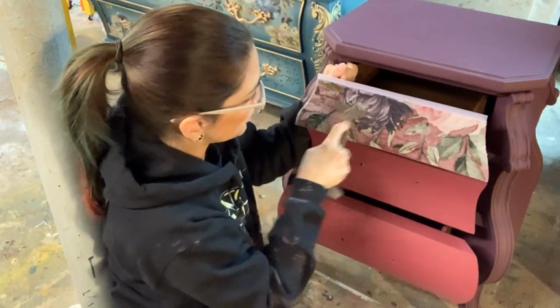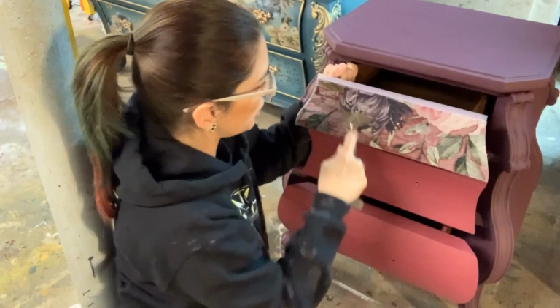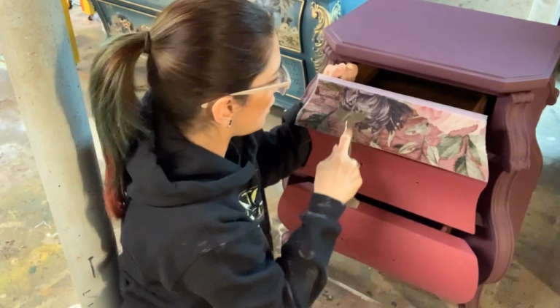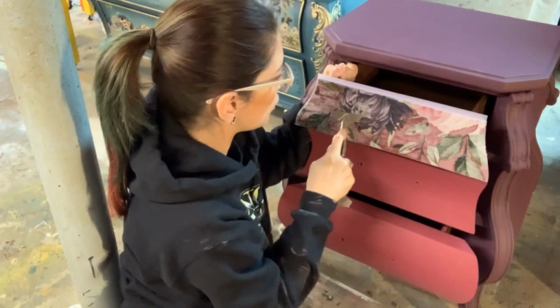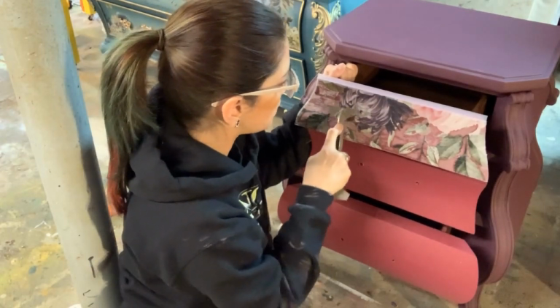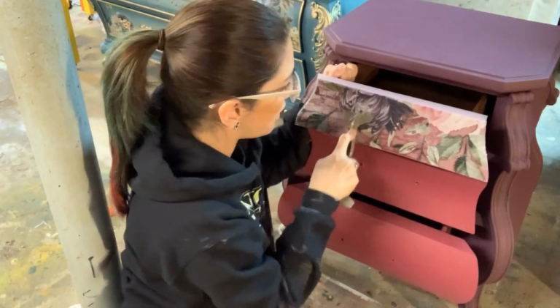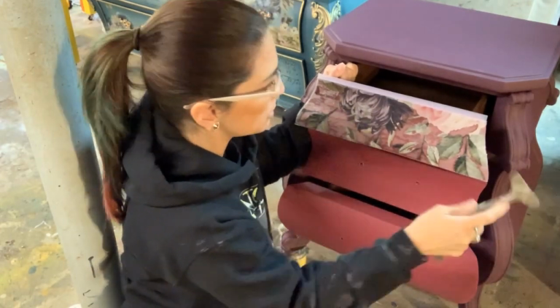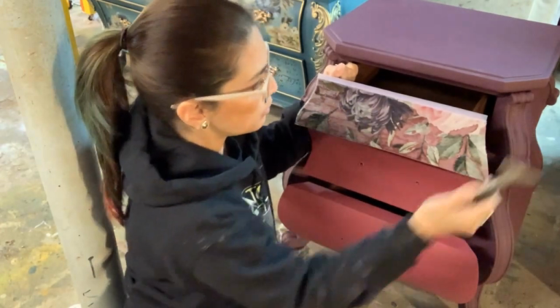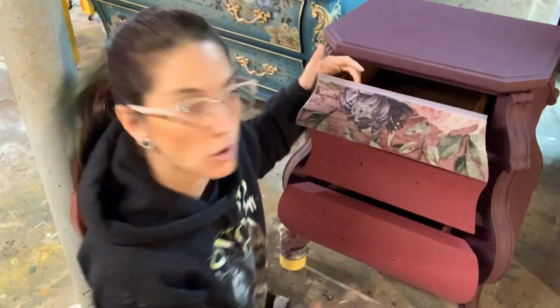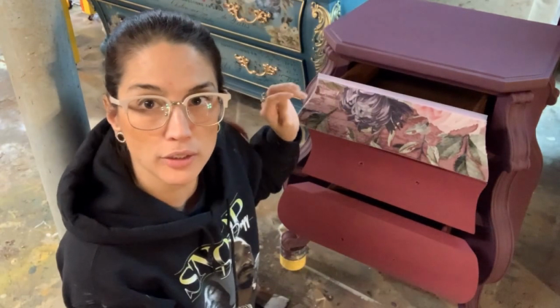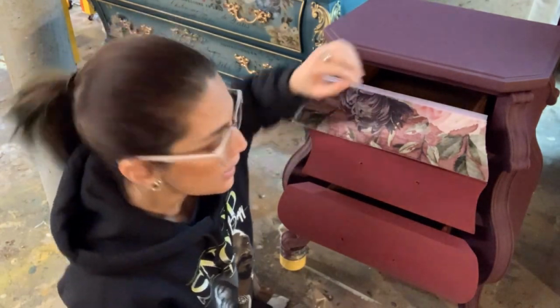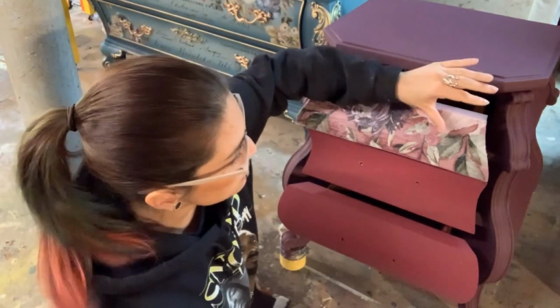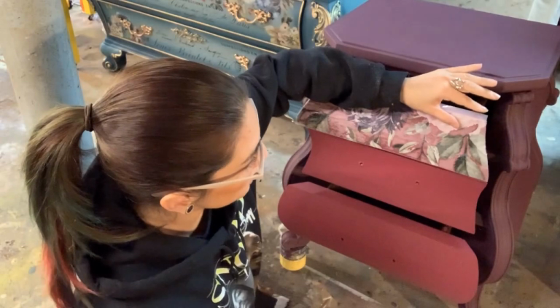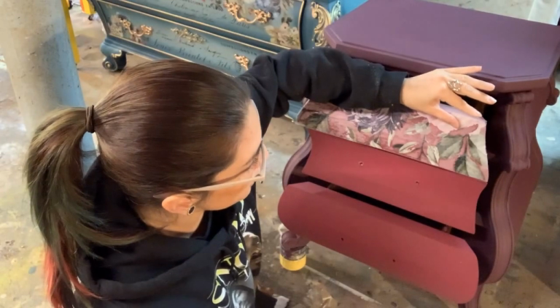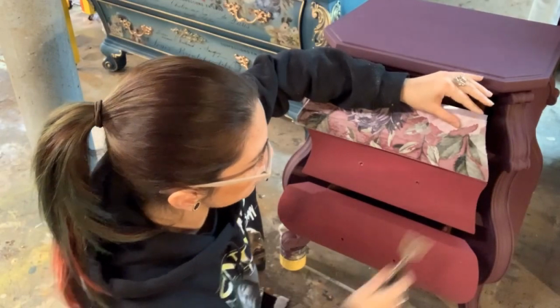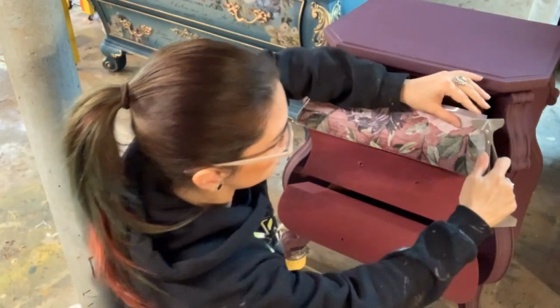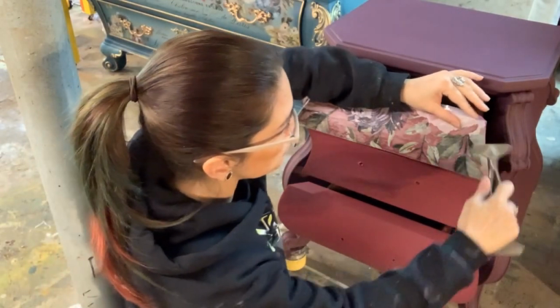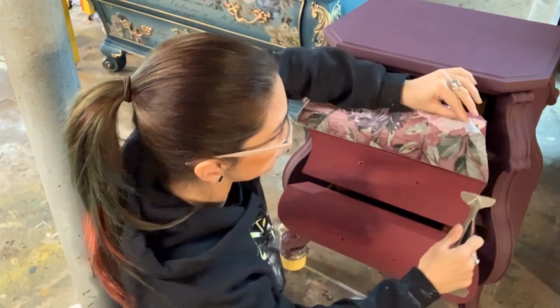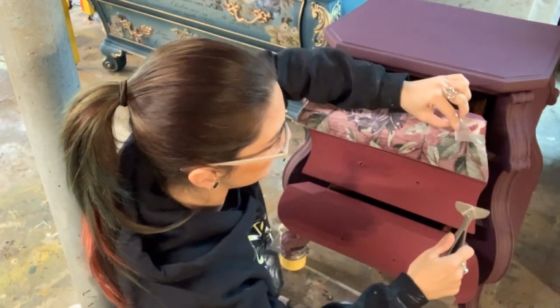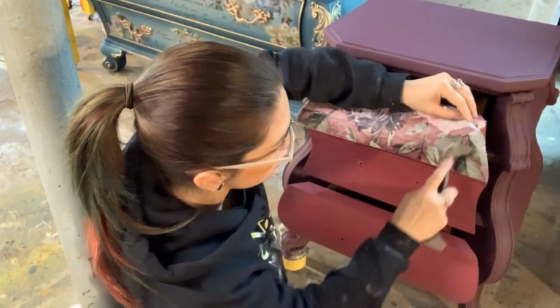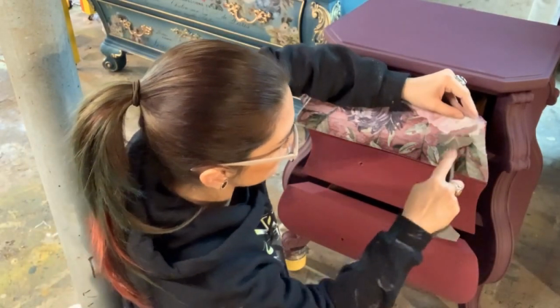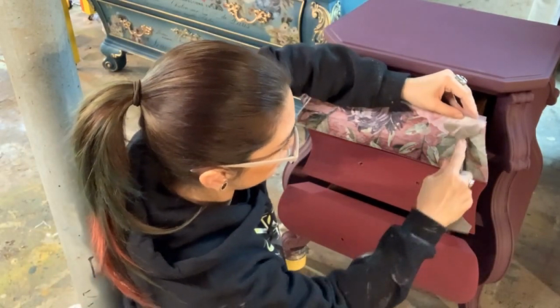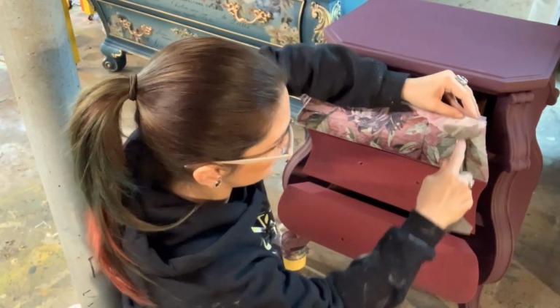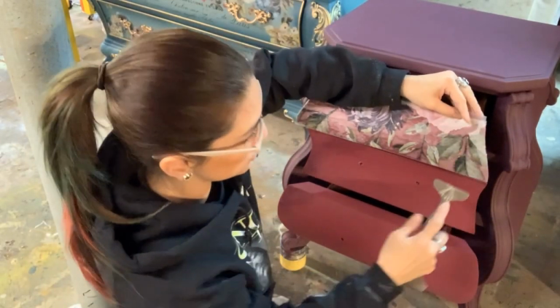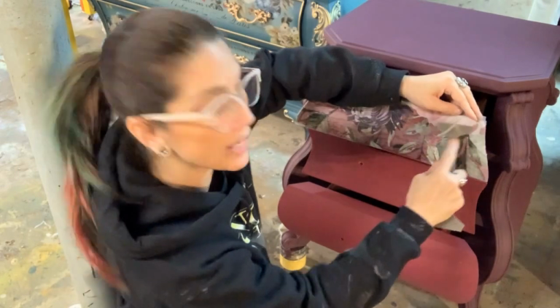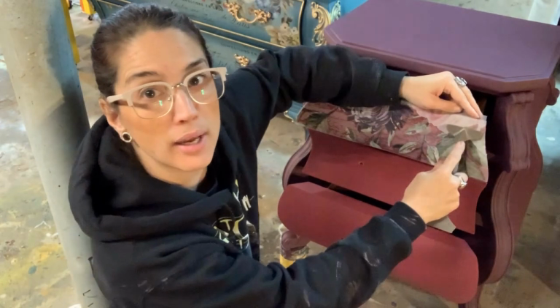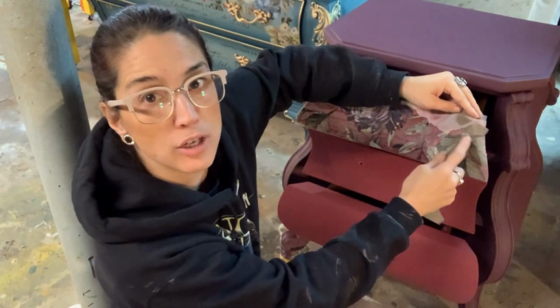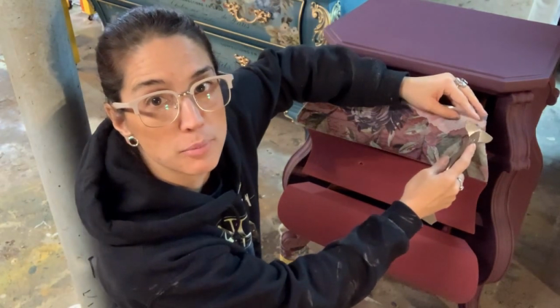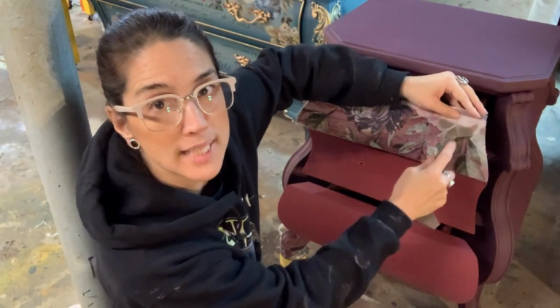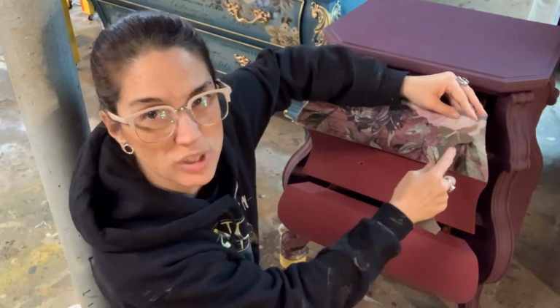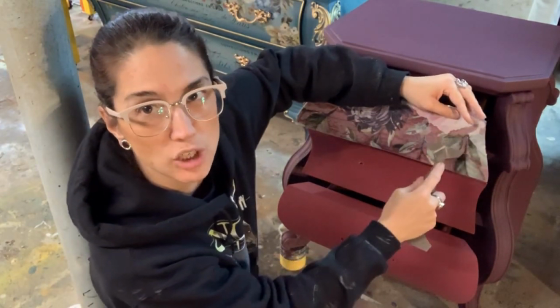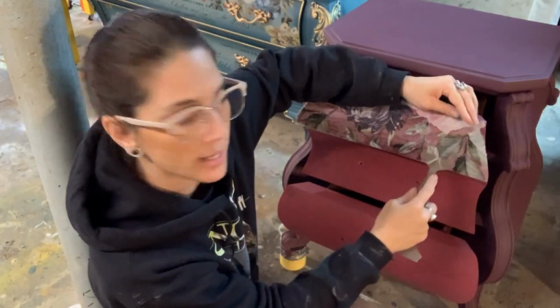Once you're pretty sure you've gone over your whole entire graphic, I'm going to pick a corner and start peeling it away slowly. You want to go slow, just in case you didn't get a part that sticks — you can just lay your transfer paper back down and give it a good rub again. So slowly peel it away.